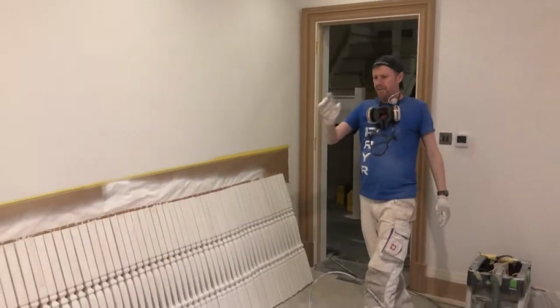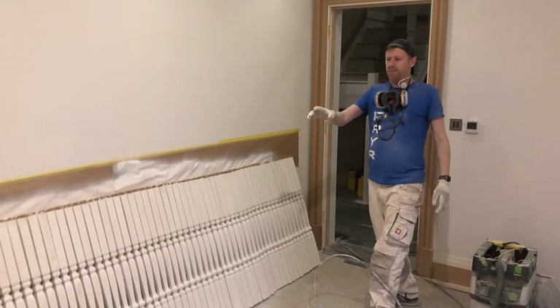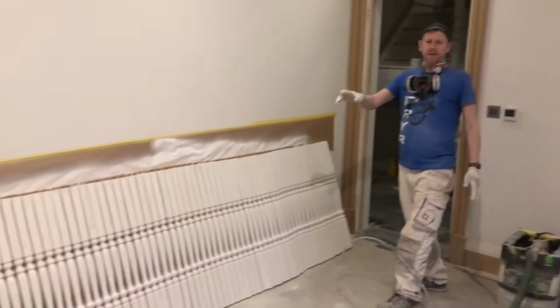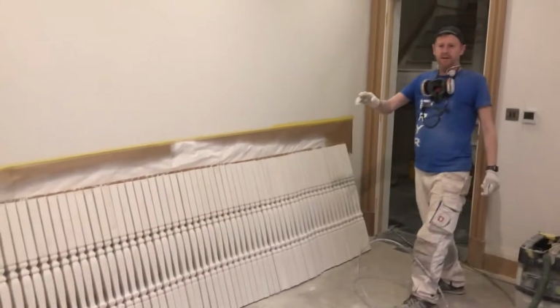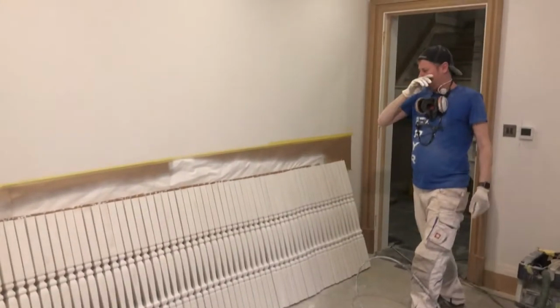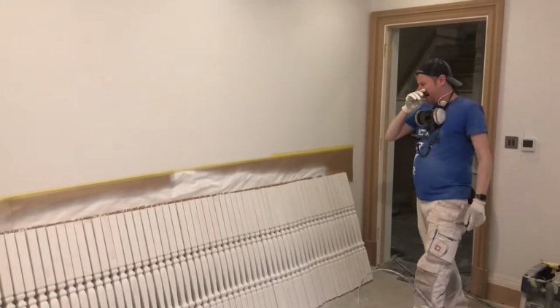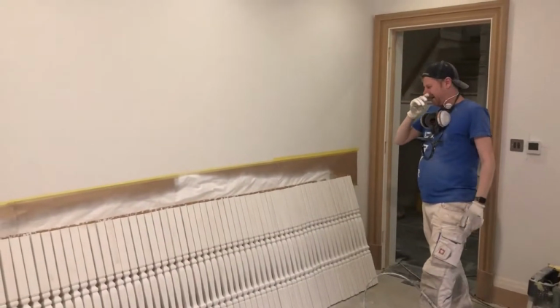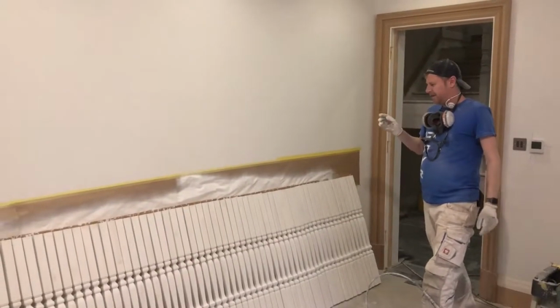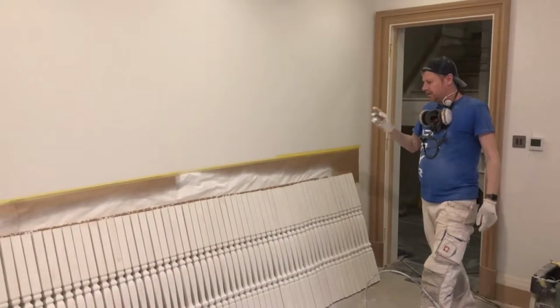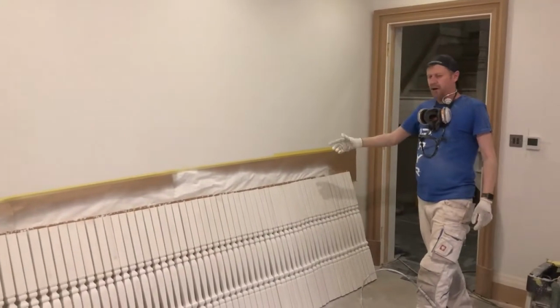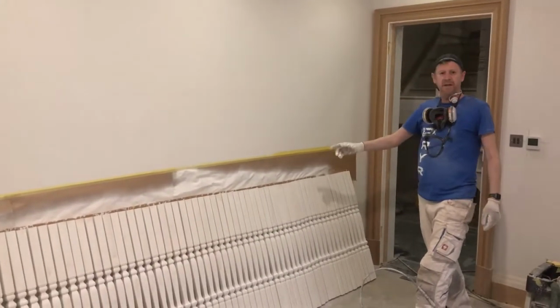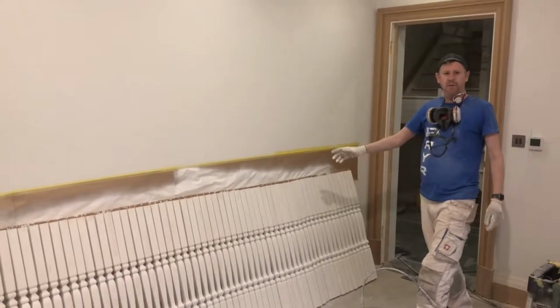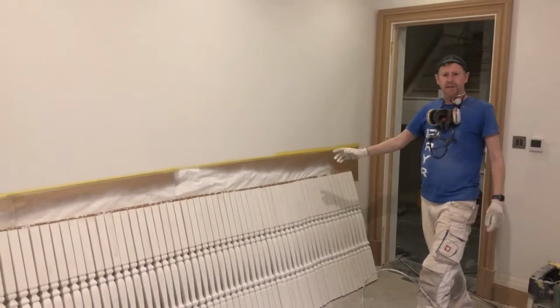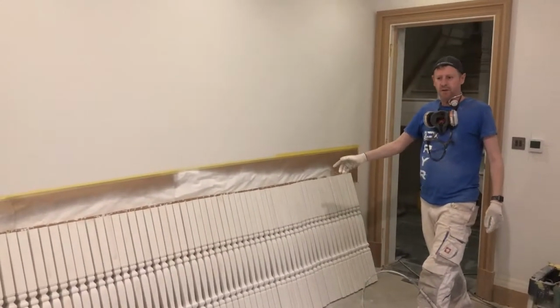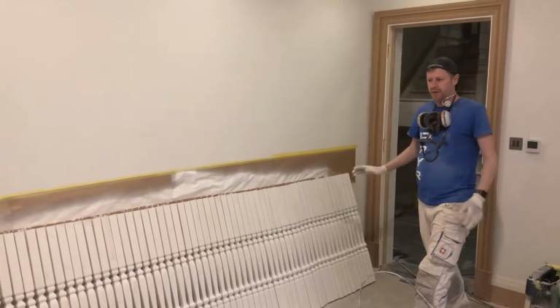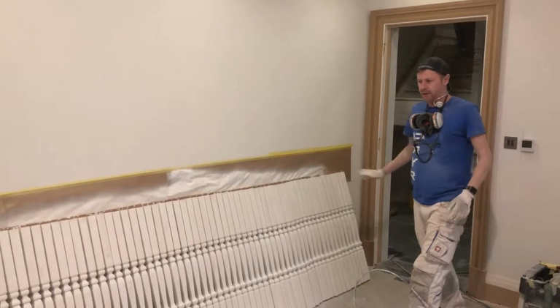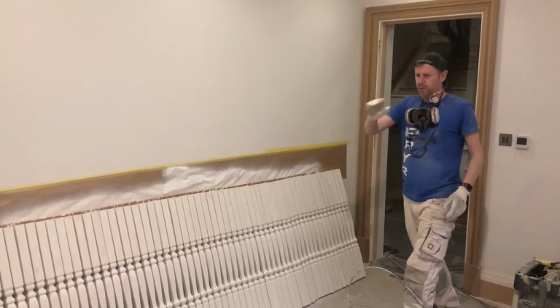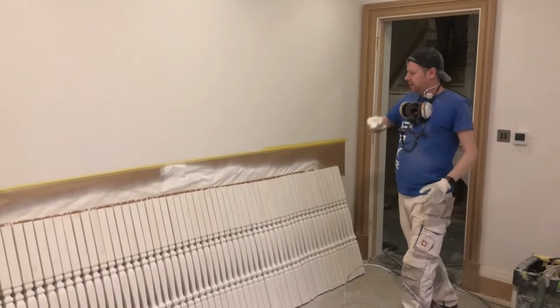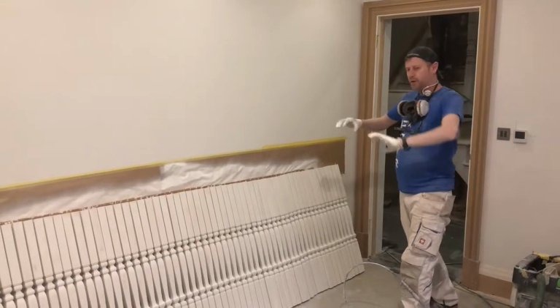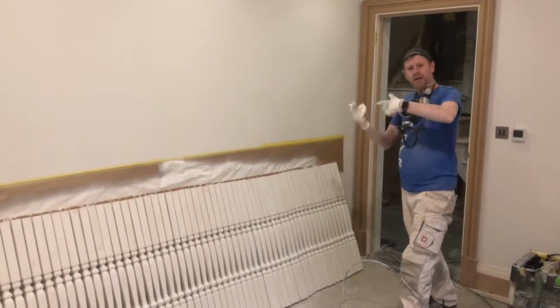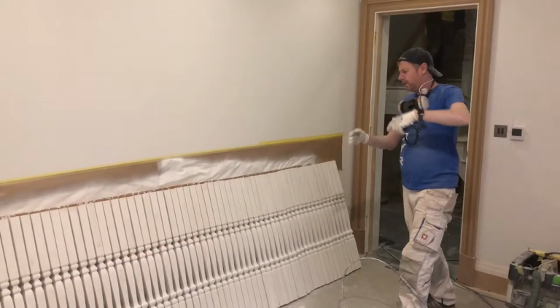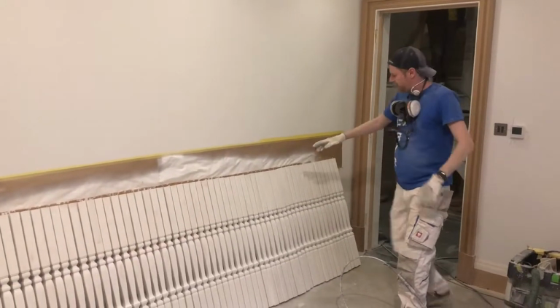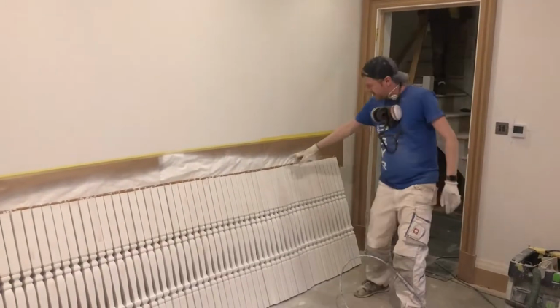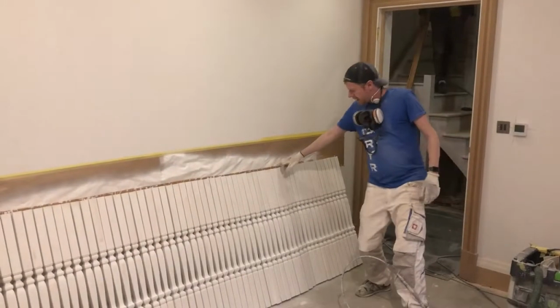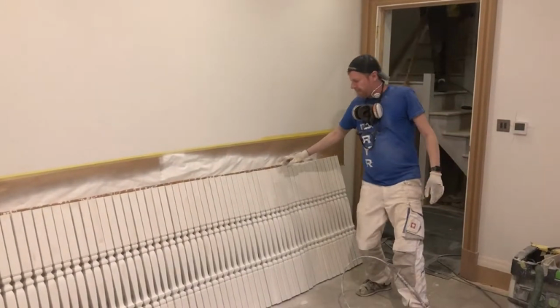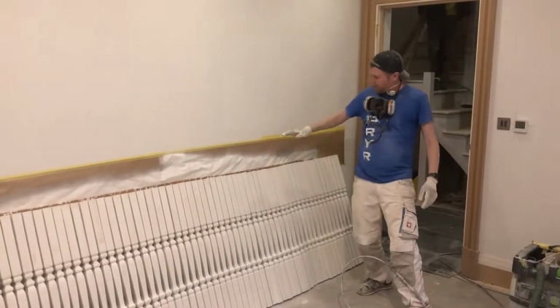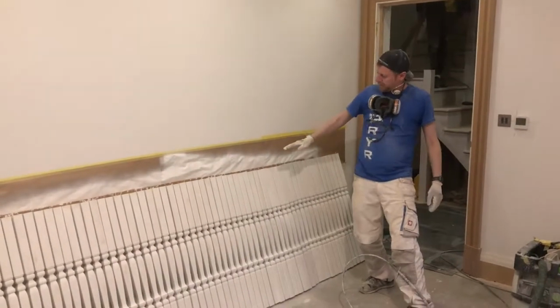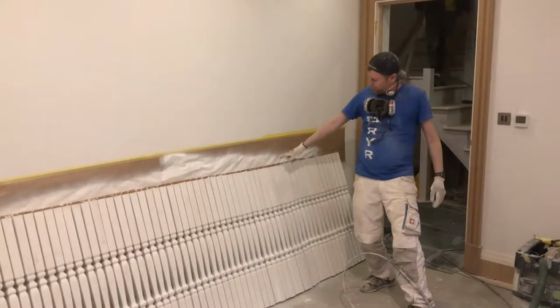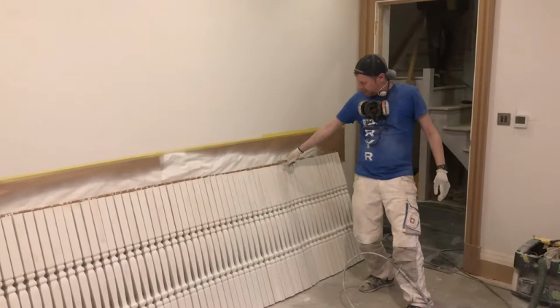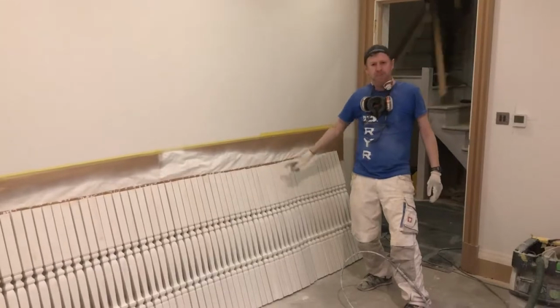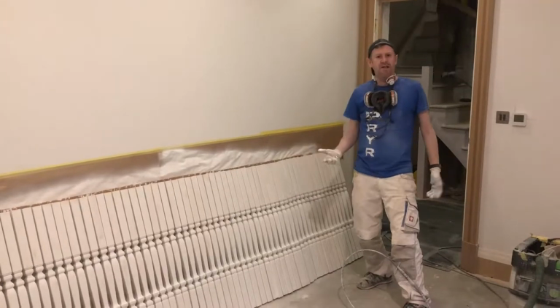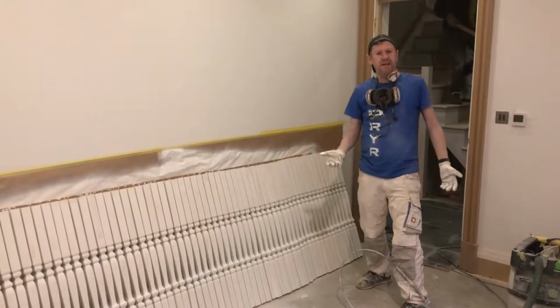They've all been primed, and two sides have been done with the first top cut, so now I'm going to keep rolling them. As you can see, every time I roll them, I have to drop it down on the paper, otherwise it sticks.